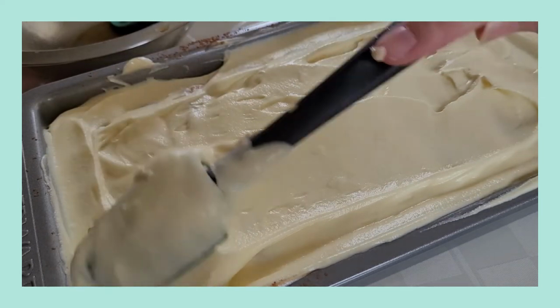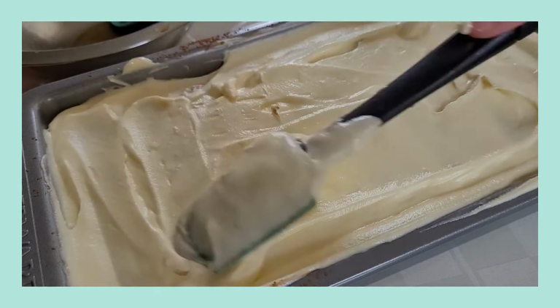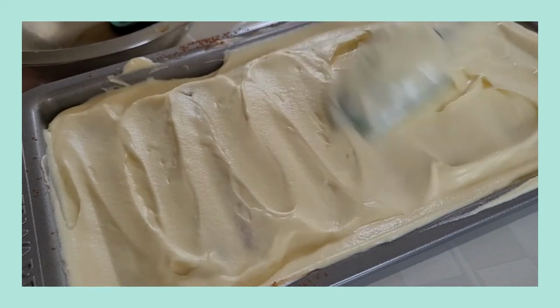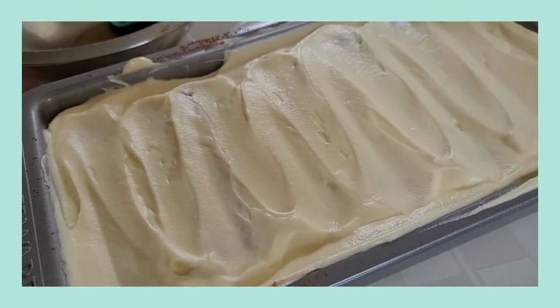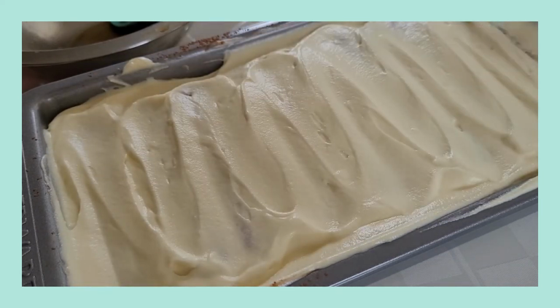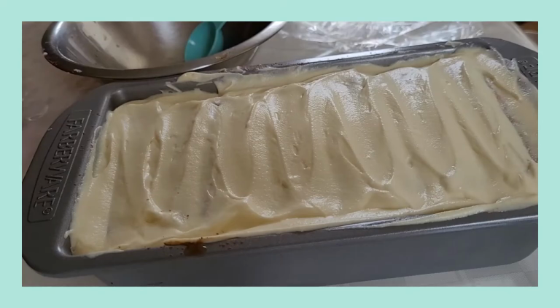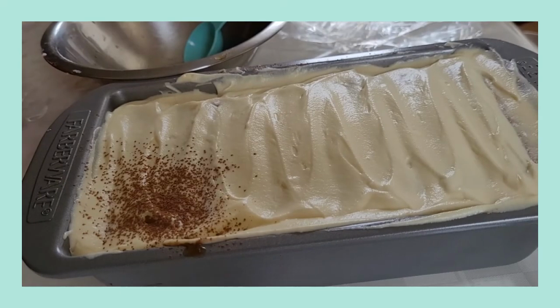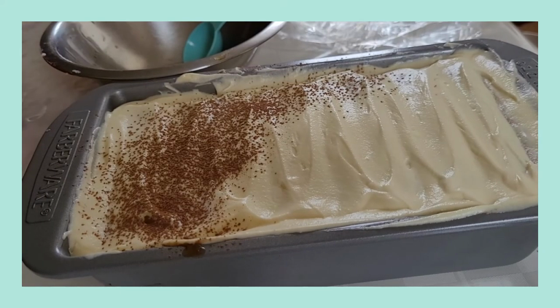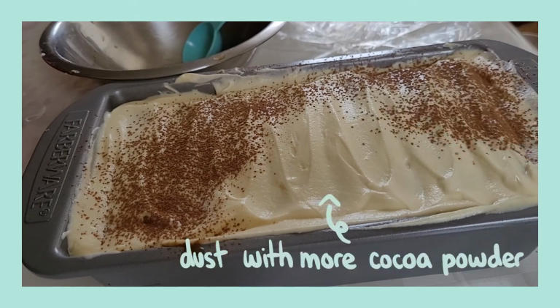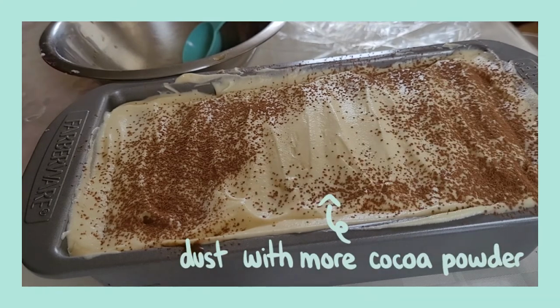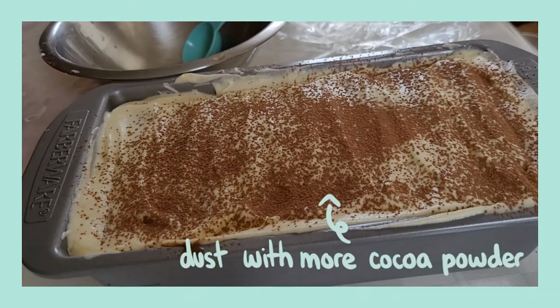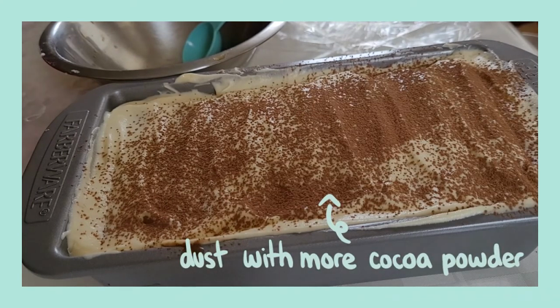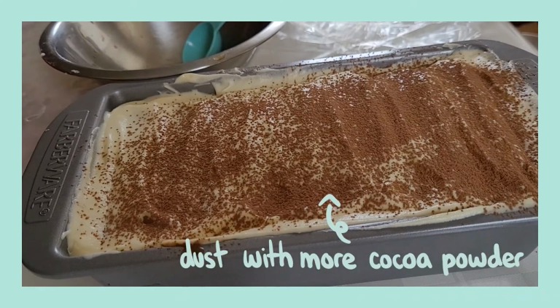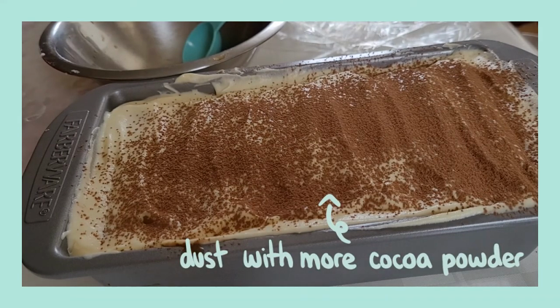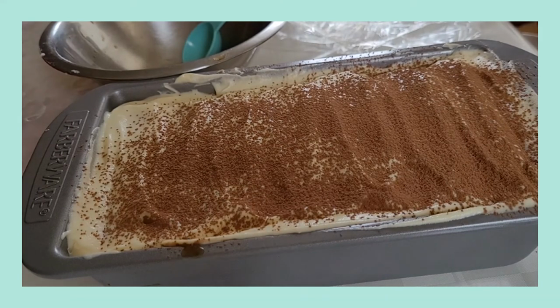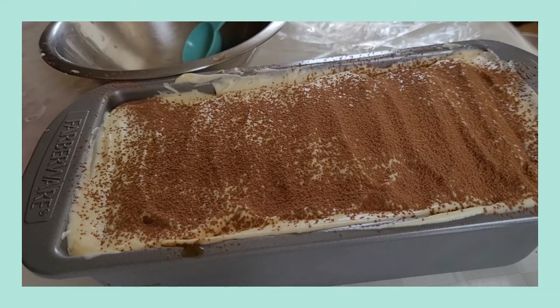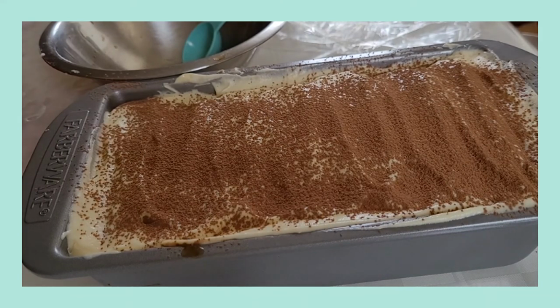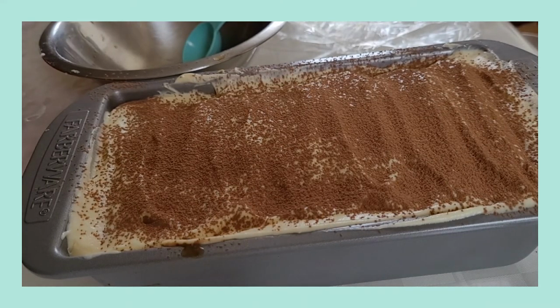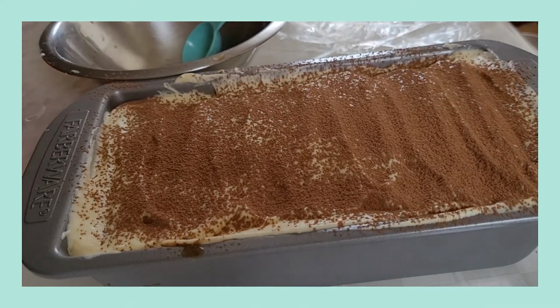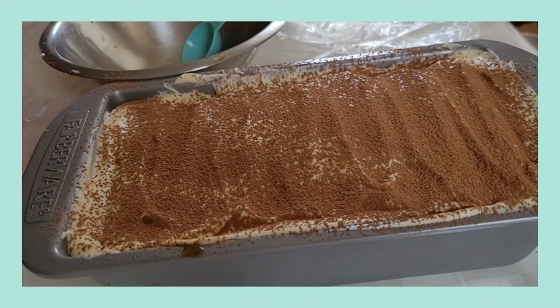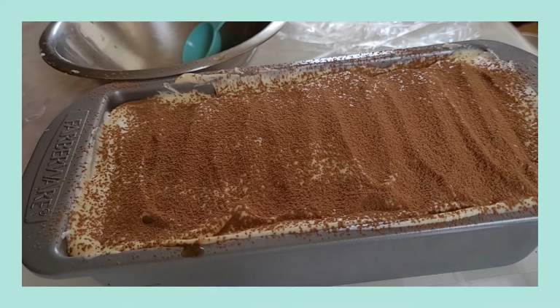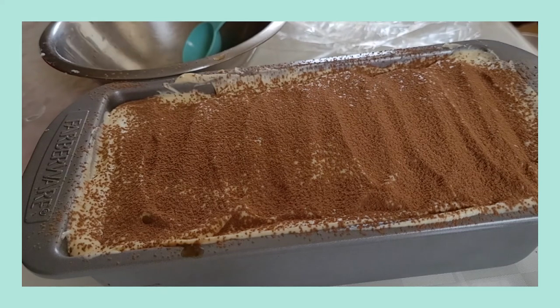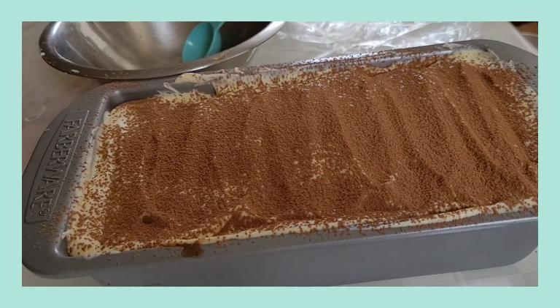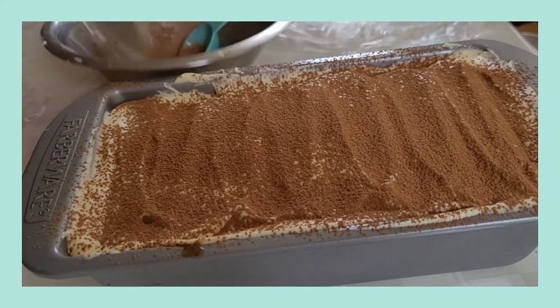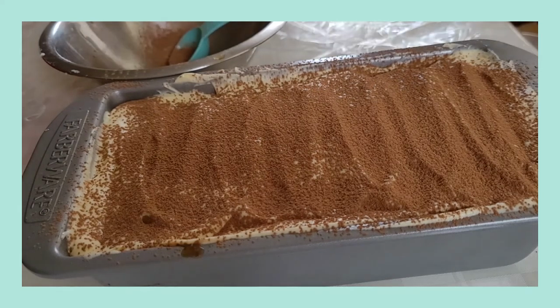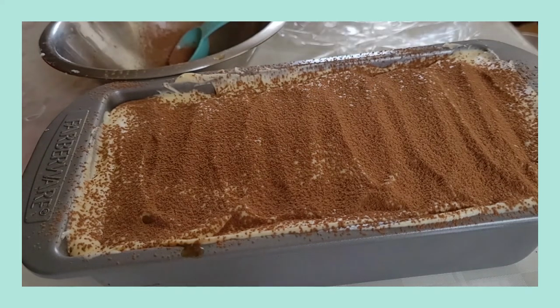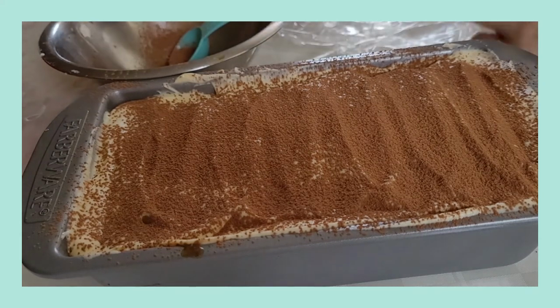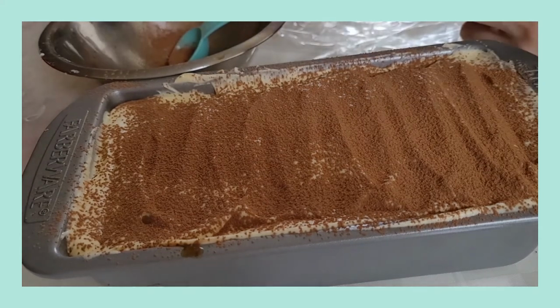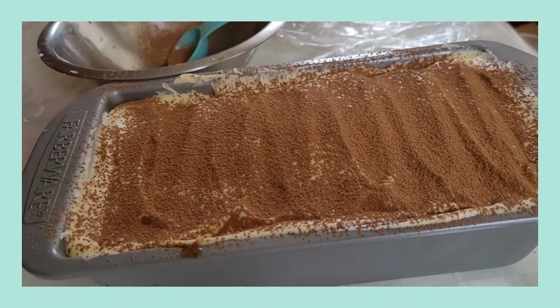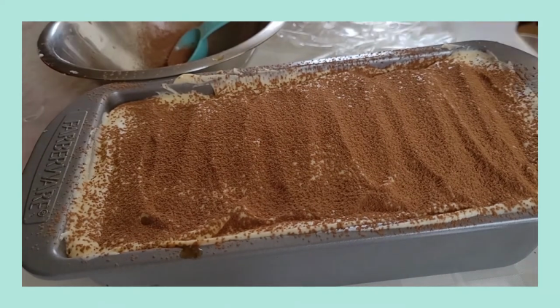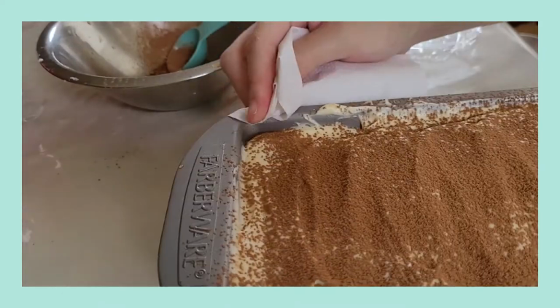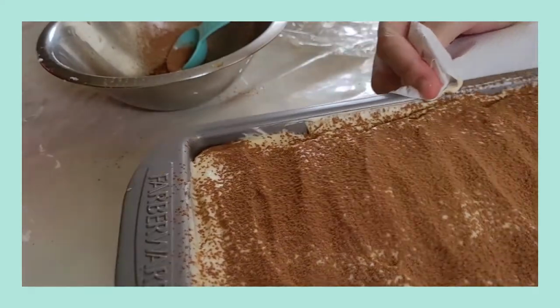Once you are out of ladyfingers and cream, you can dust the whole entire thing with some more cocoa powder and then you are done. From here you'll put your tiramisu into the fridge for several hours and then it is ready to serve.